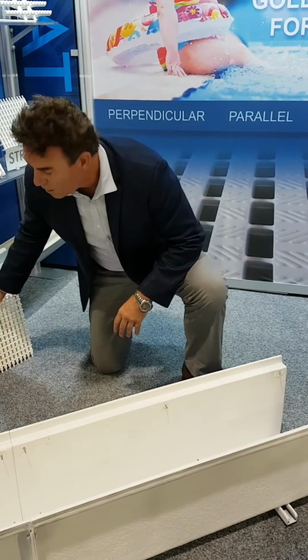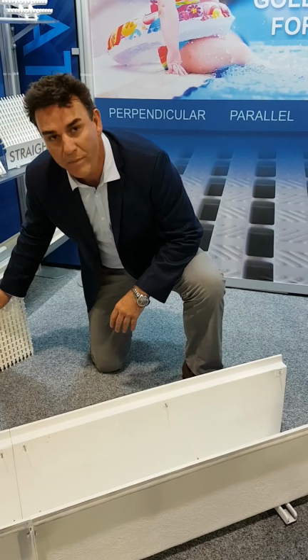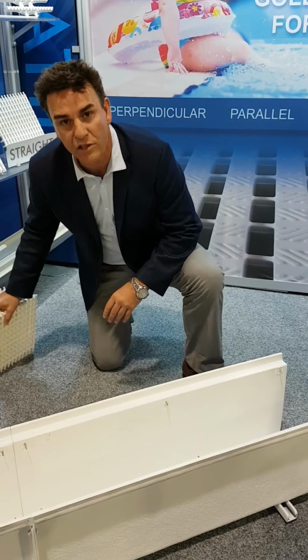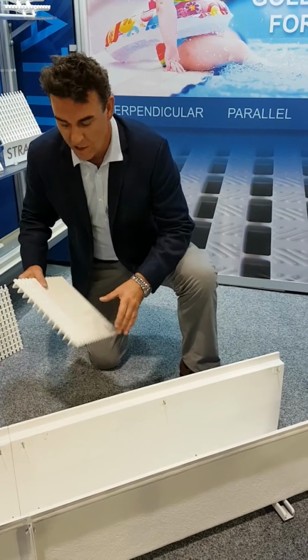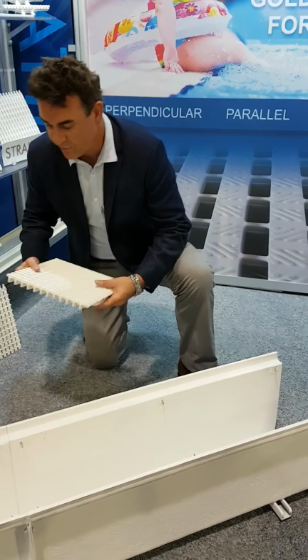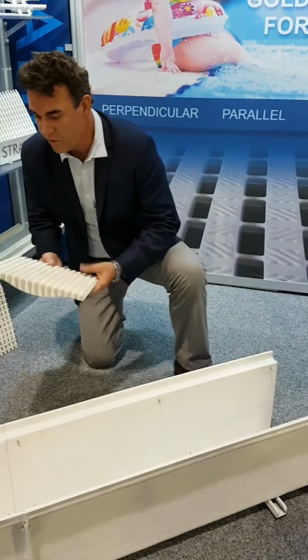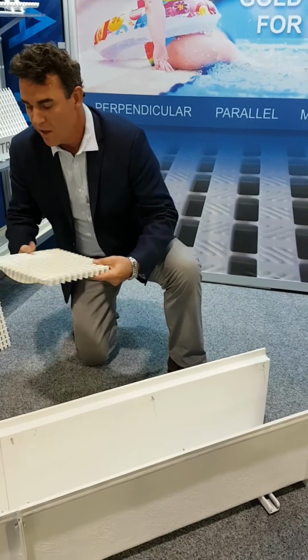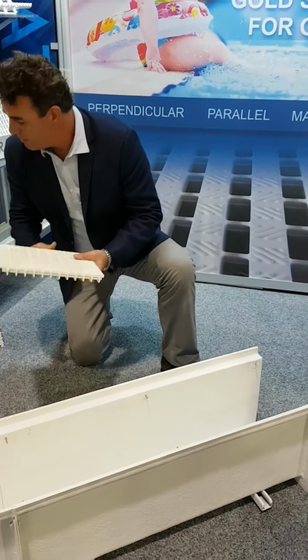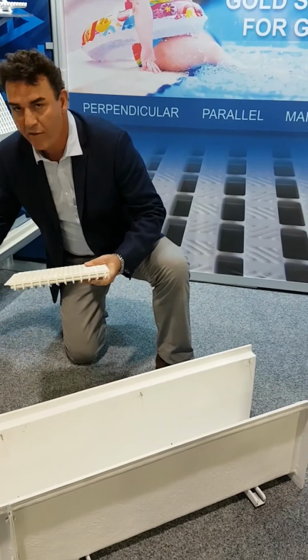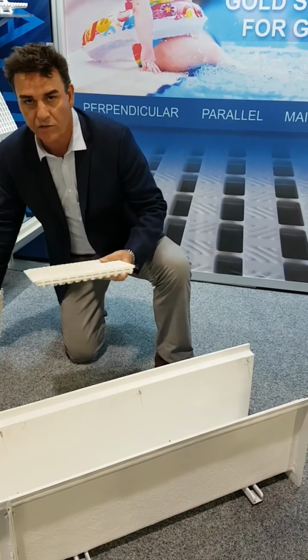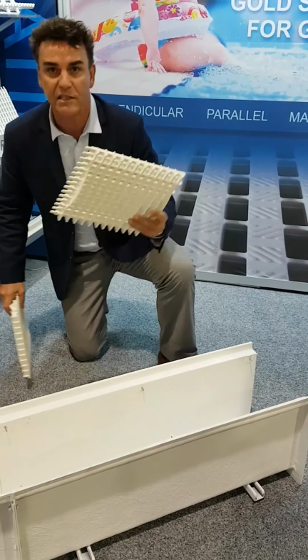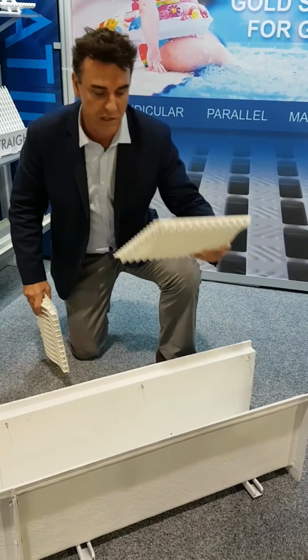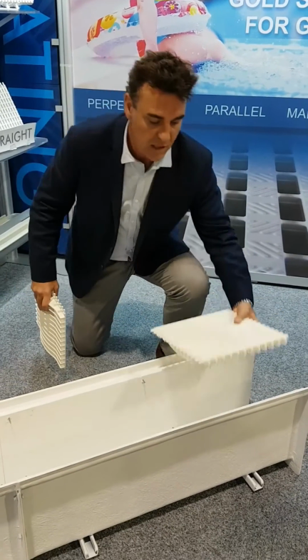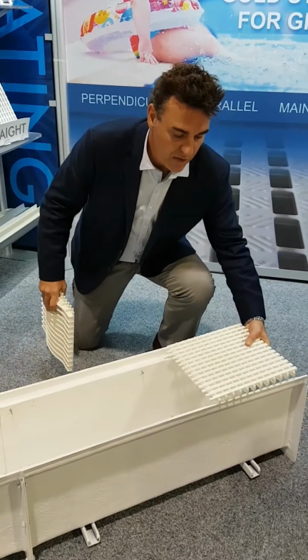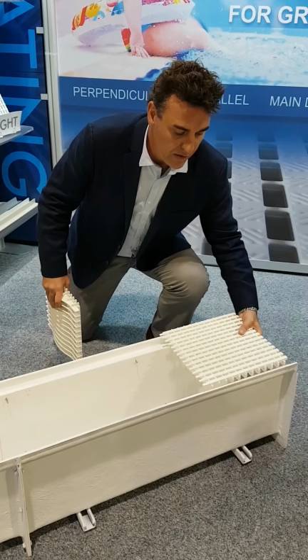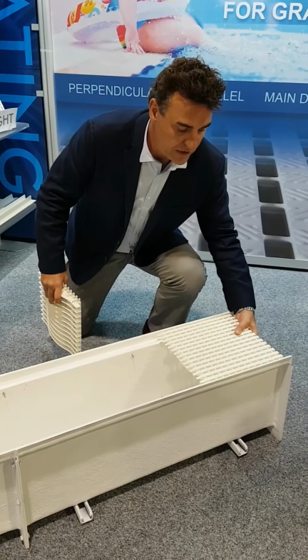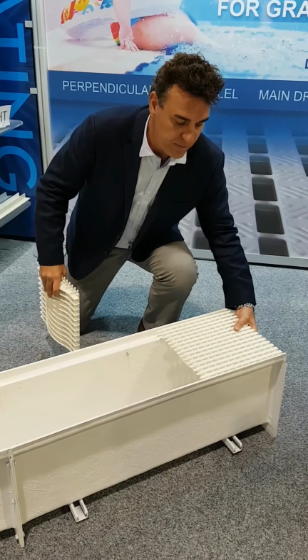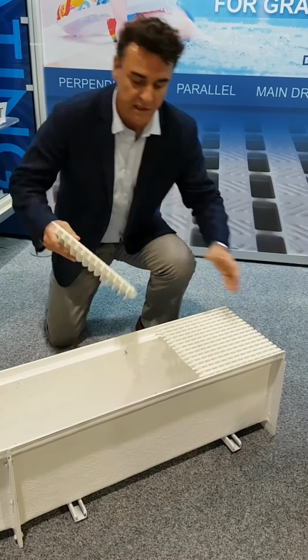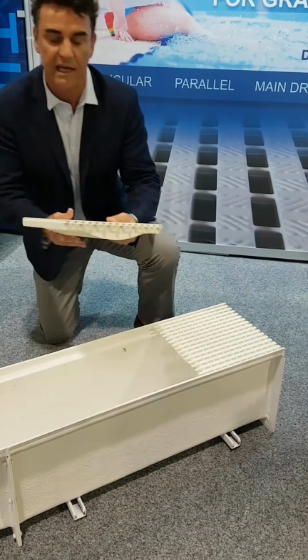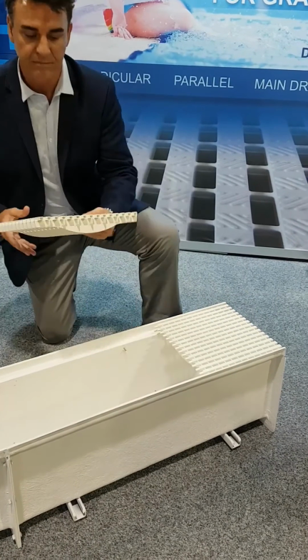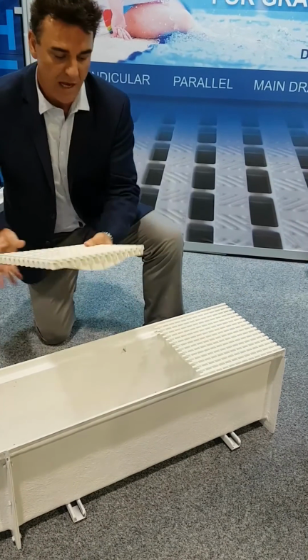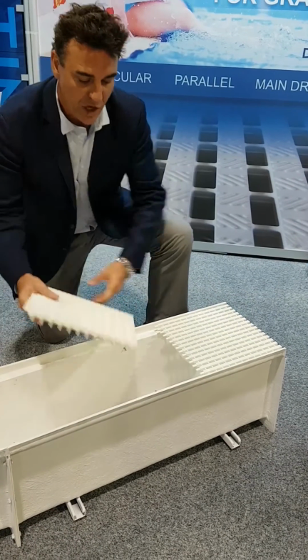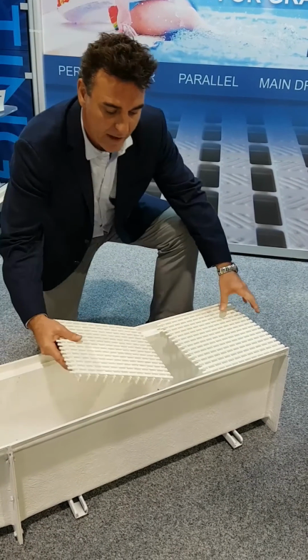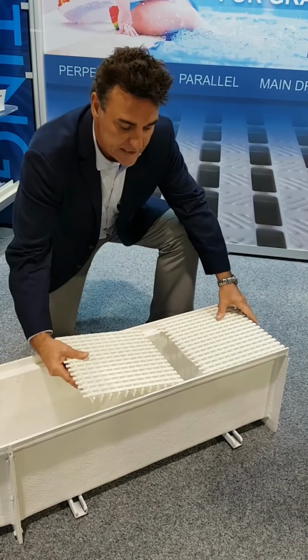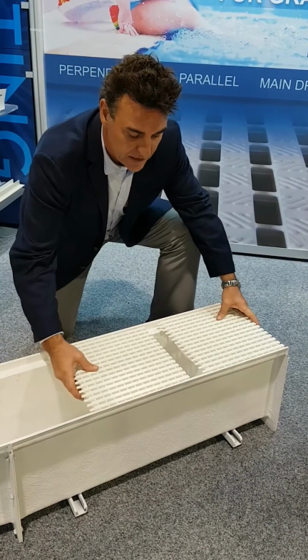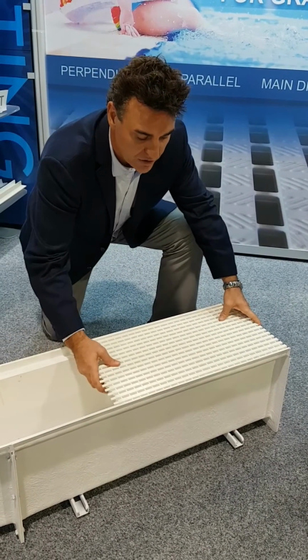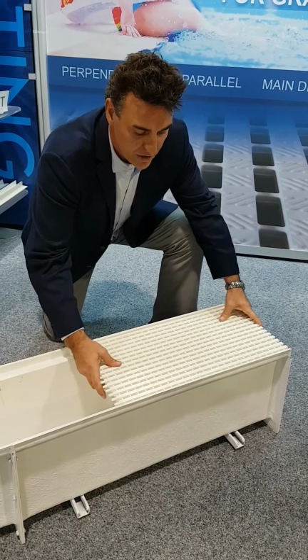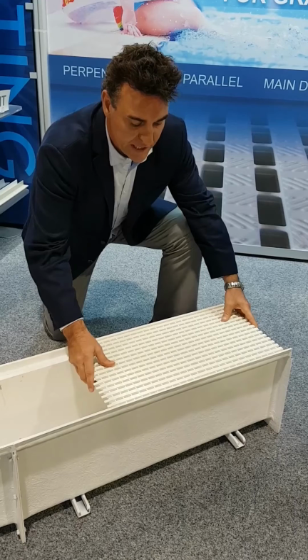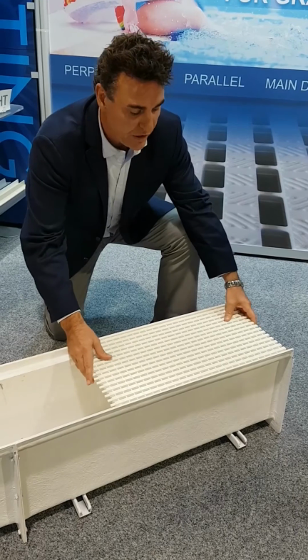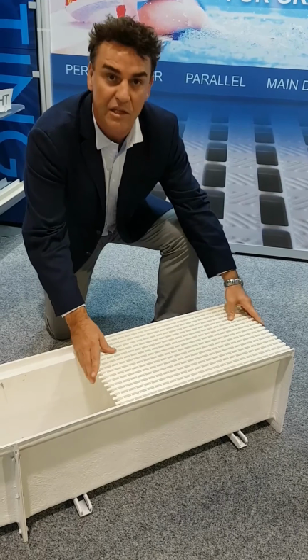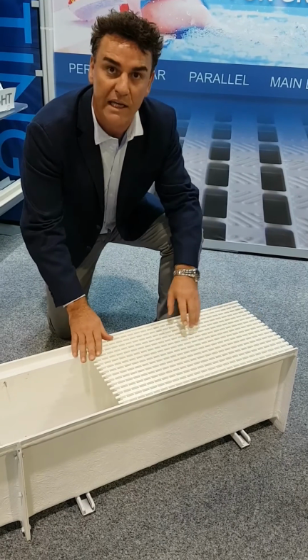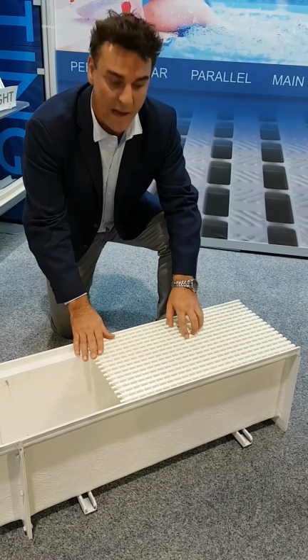What I'm going to do is start off with two parallel straight sections. I'm going to slot them into the gutter and show you how easy they interlock using our unique lock-in pack.